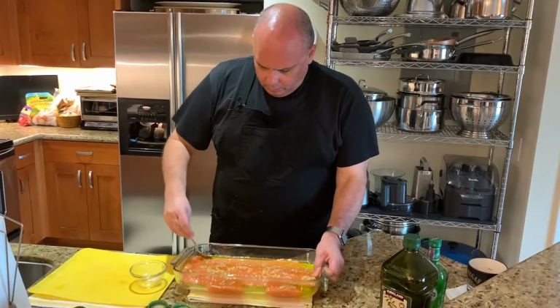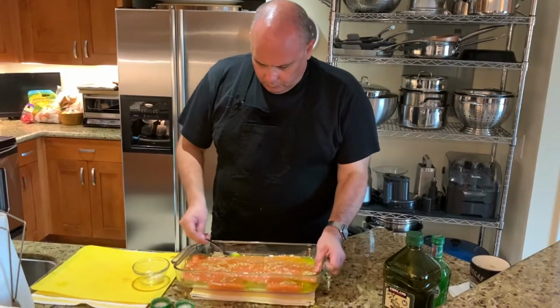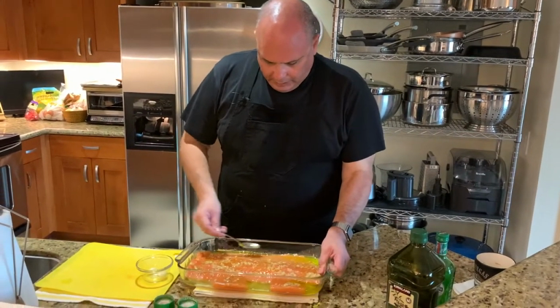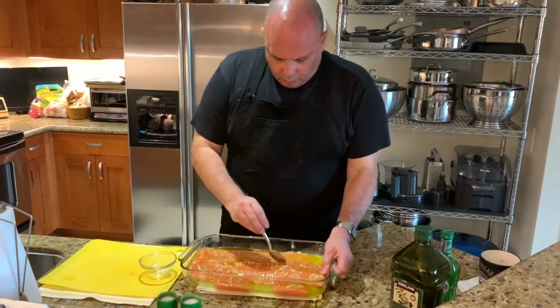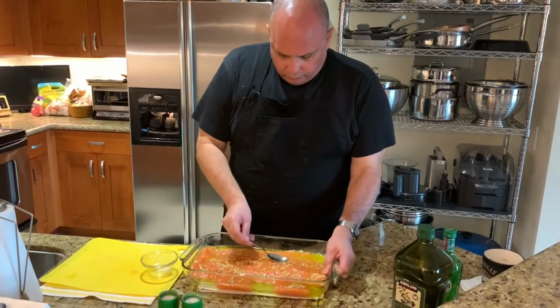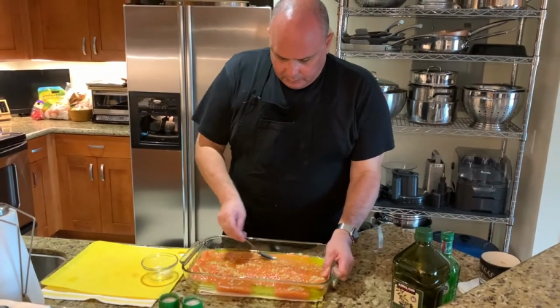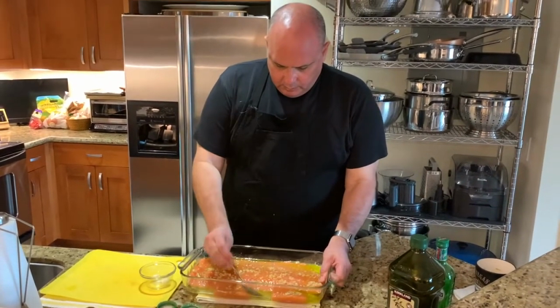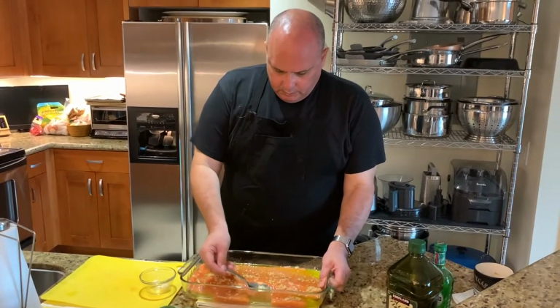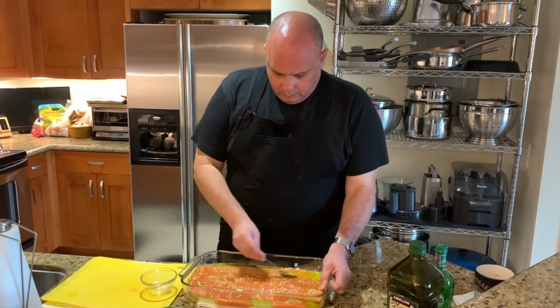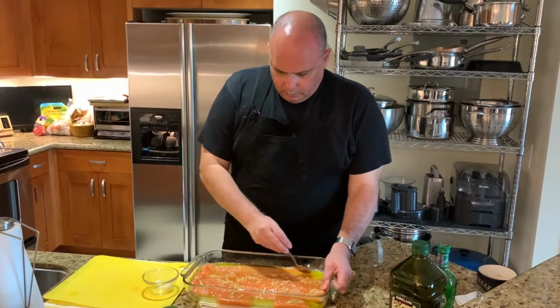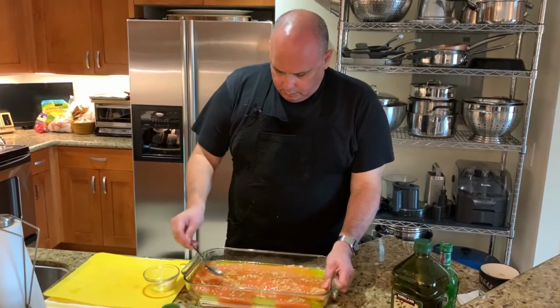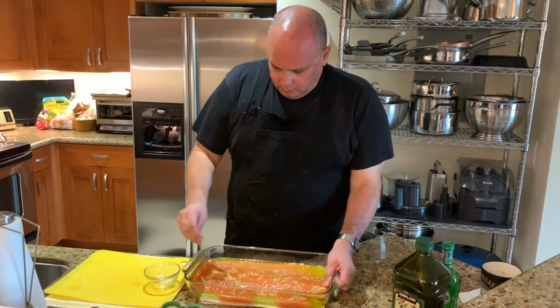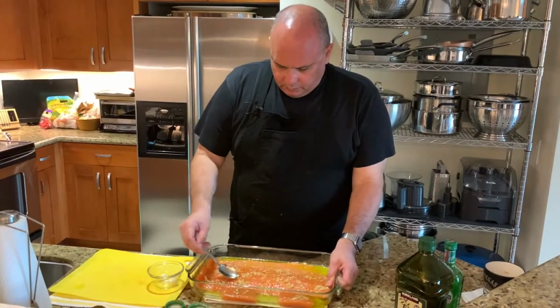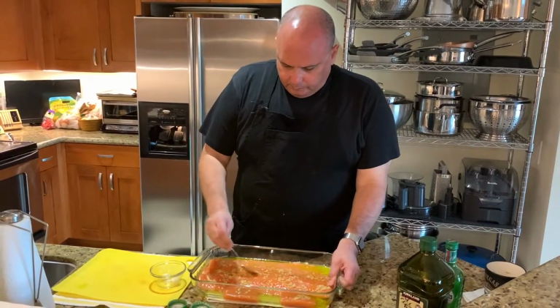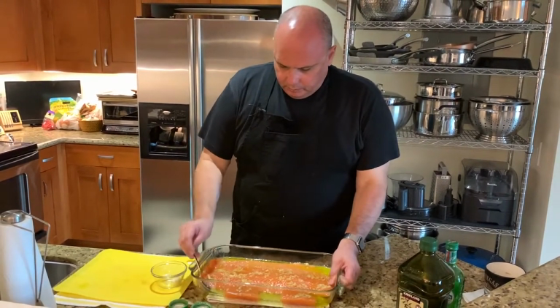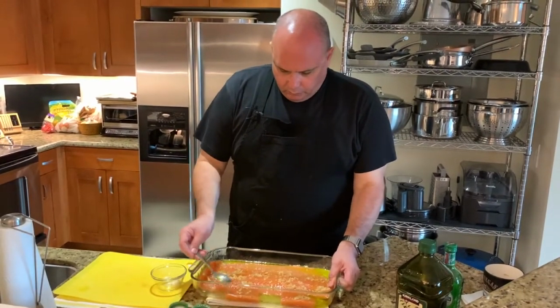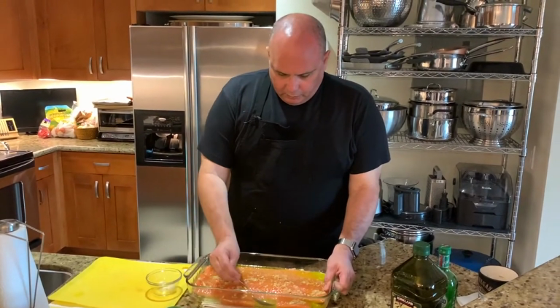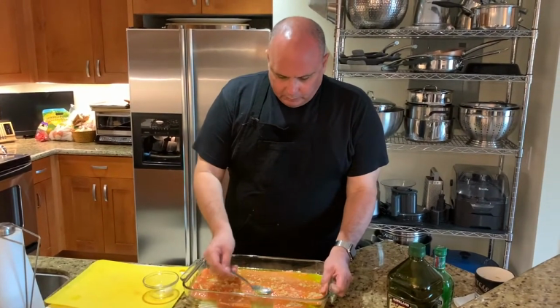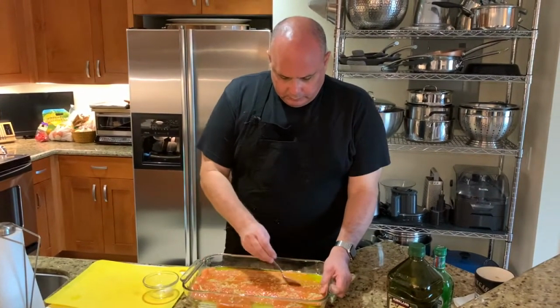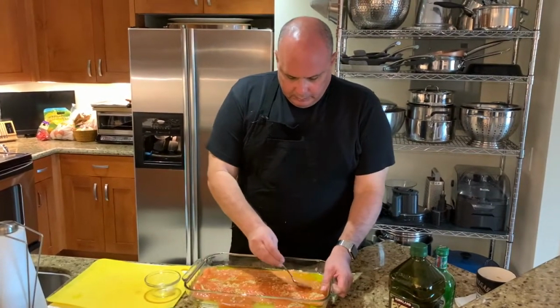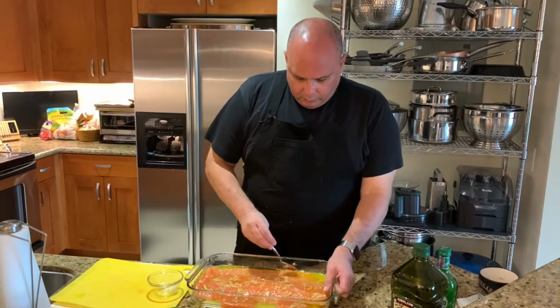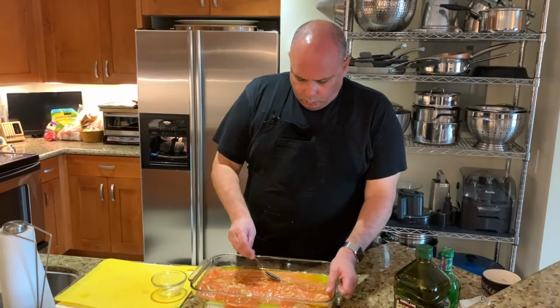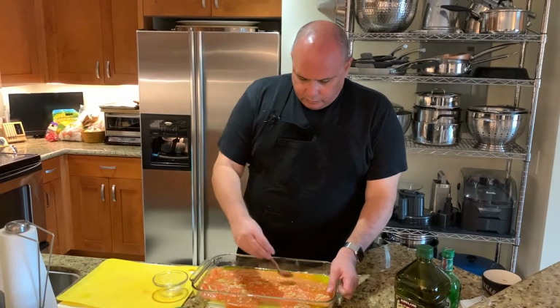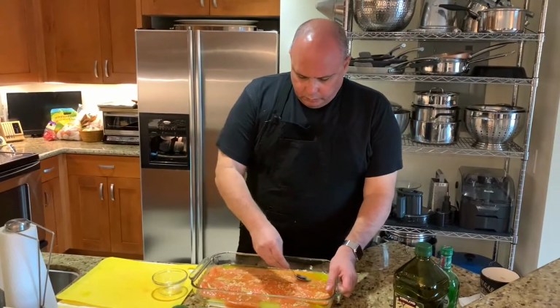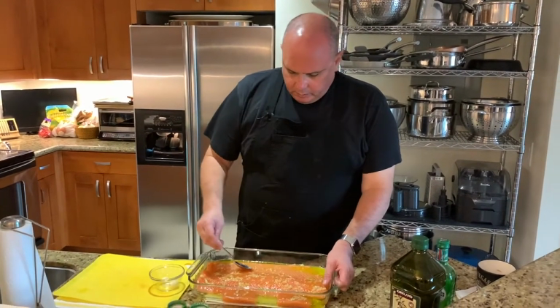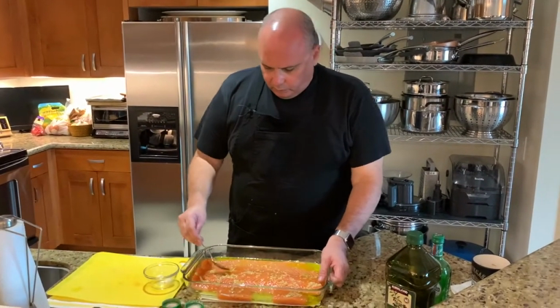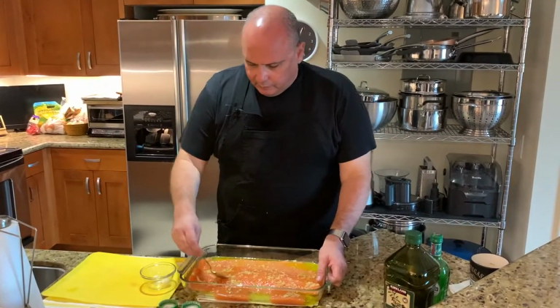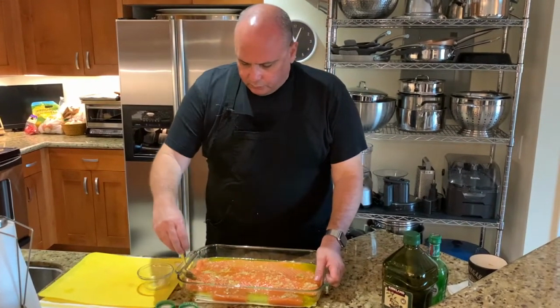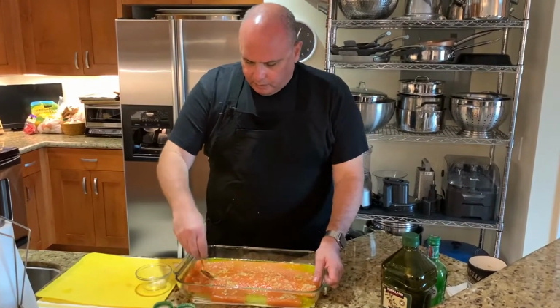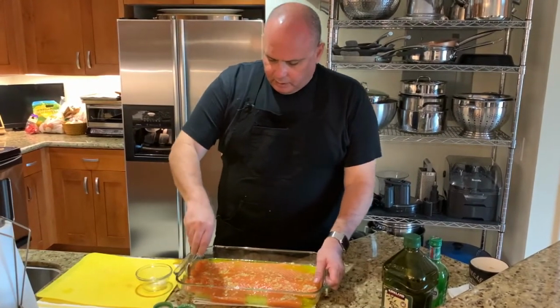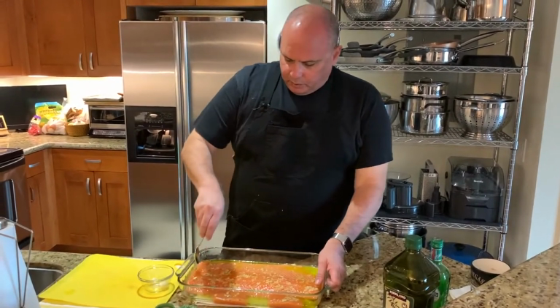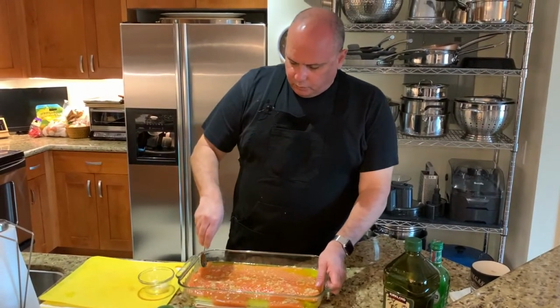Take the spoon once again and, hopefully without disturbing too much of the garlic I've carefully spread out, I'm going to spoon up some of the oil and vermouth mixture back onto the top of this fillet. We are actually almost ready — there's only one more thing to do before letting this rest for 30 minutes in anticipation of cooking.